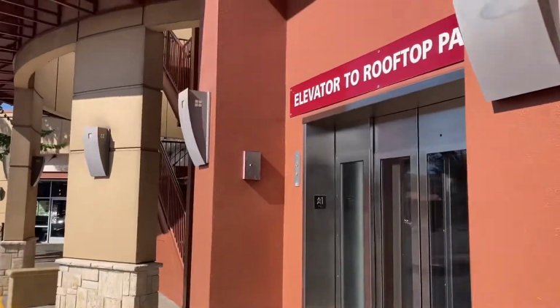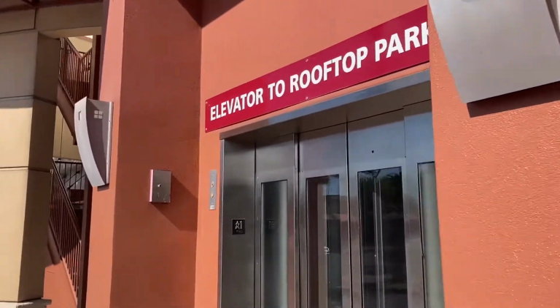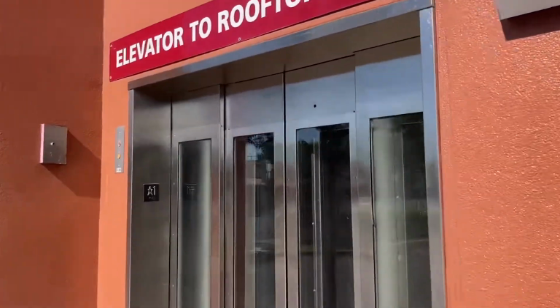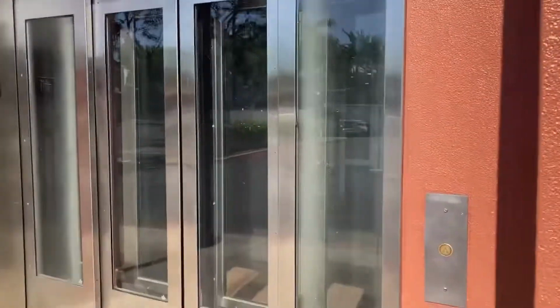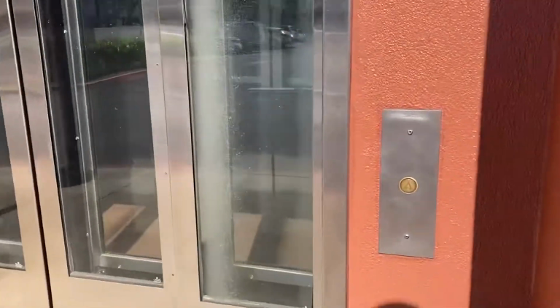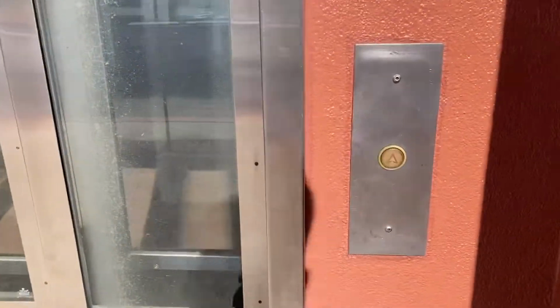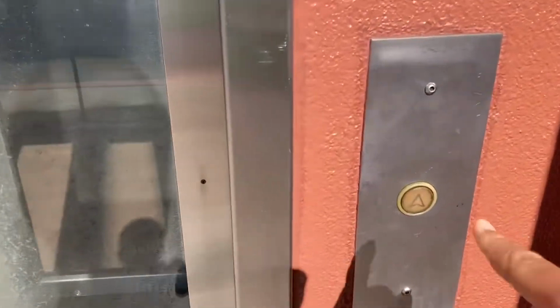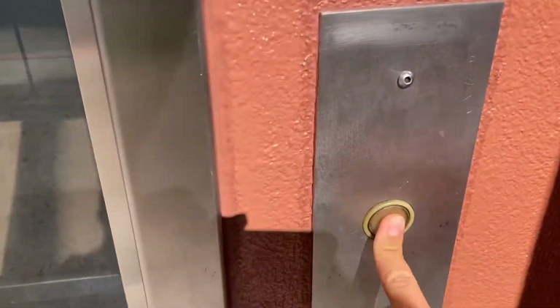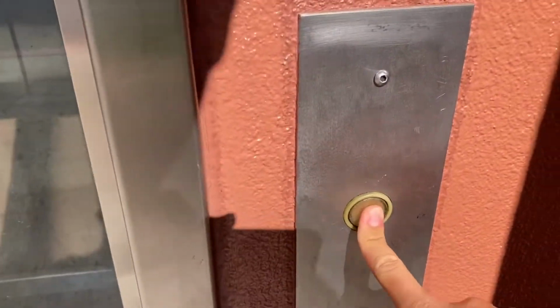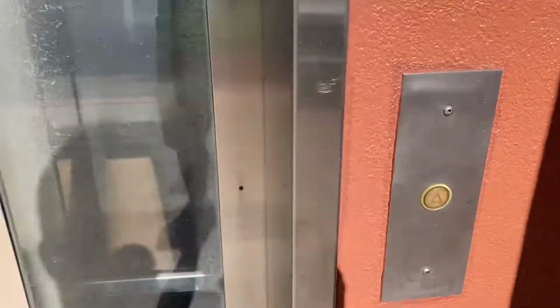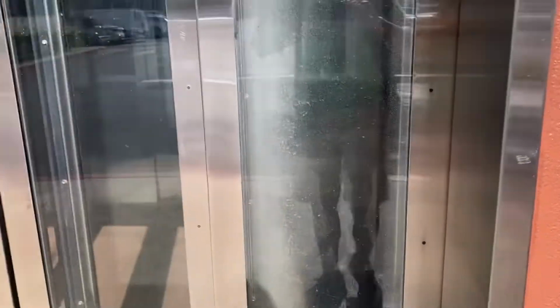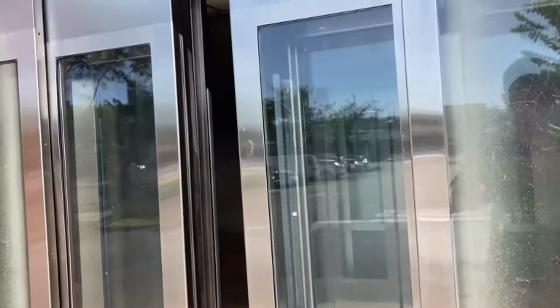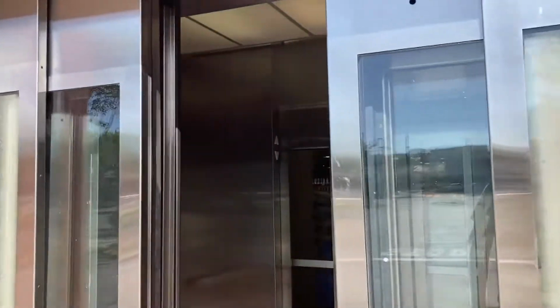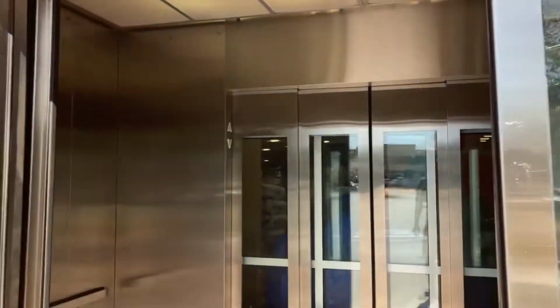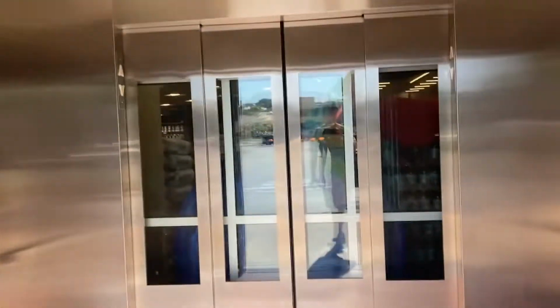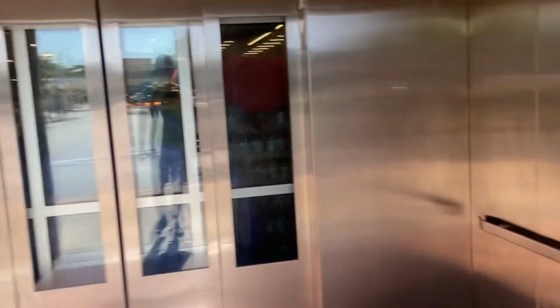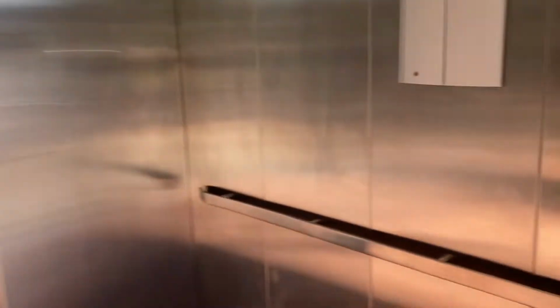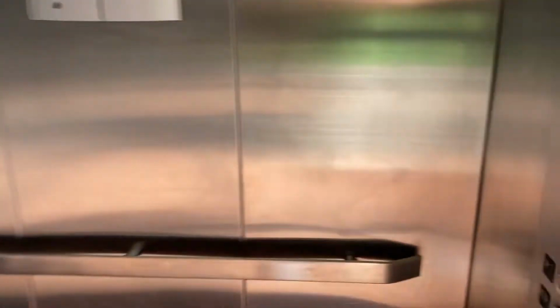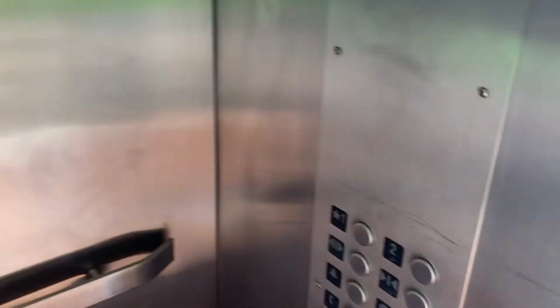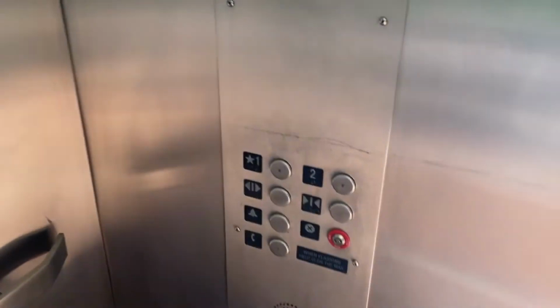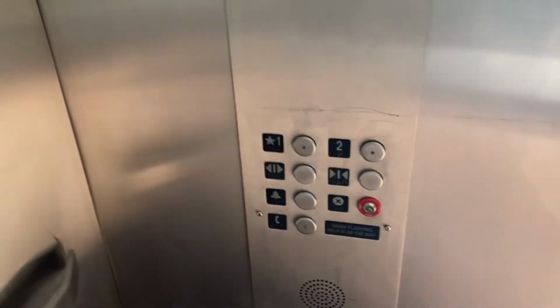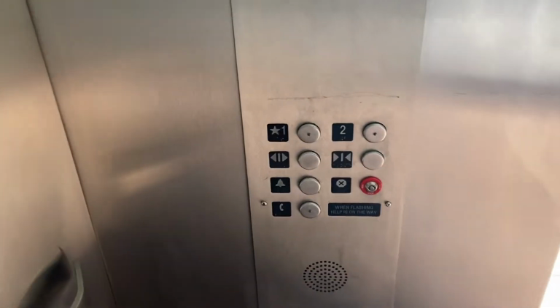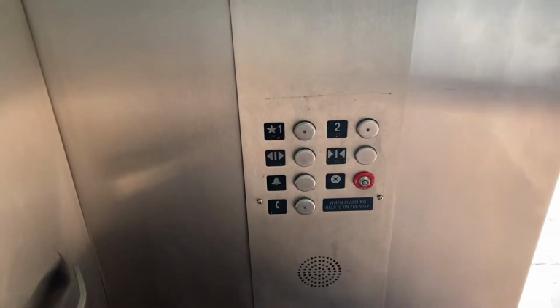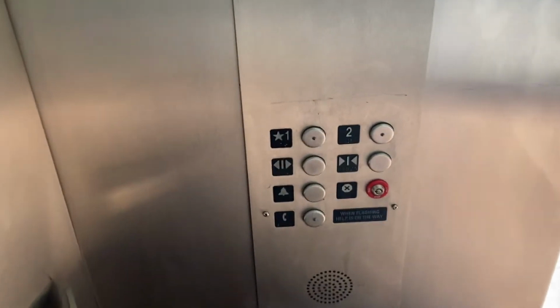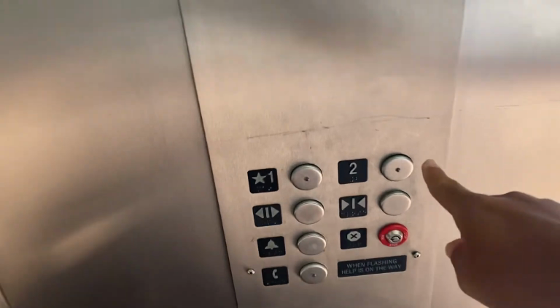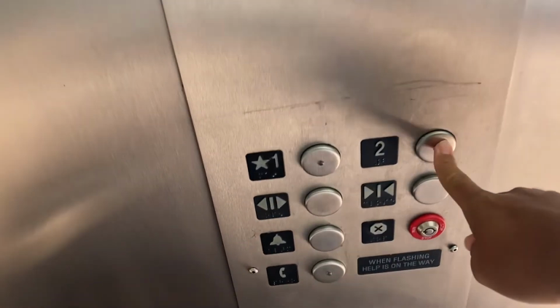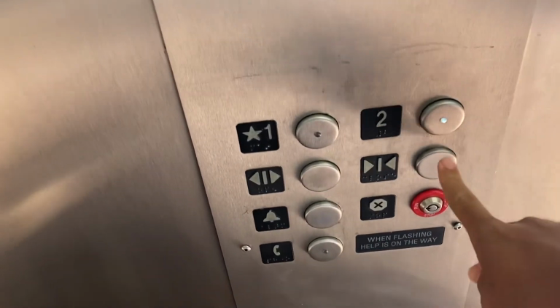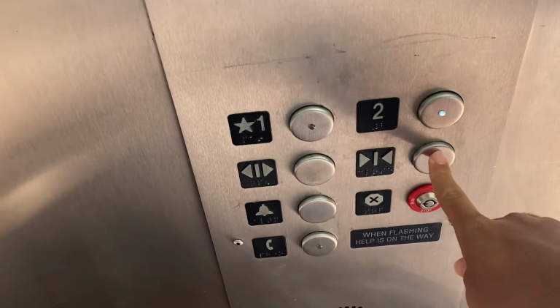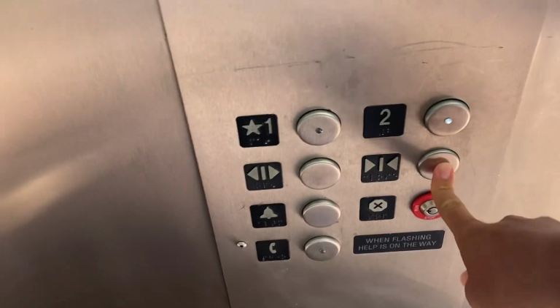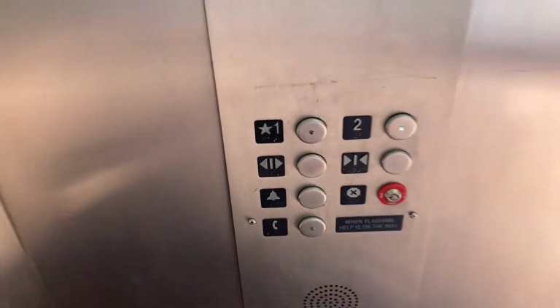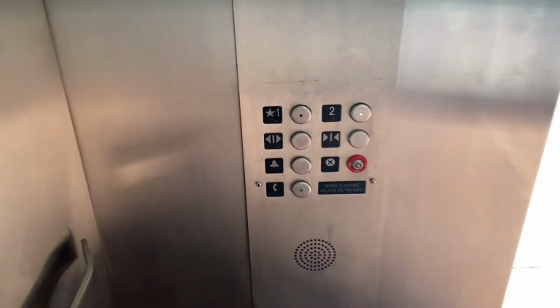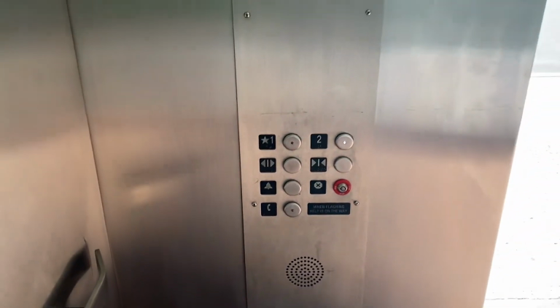All right, now we're gonna check on this one and see how it's doing. Oh, there's one of those new buttons too. Nice, it feels really nice in the air conditioning. All right, let's go up the tube.